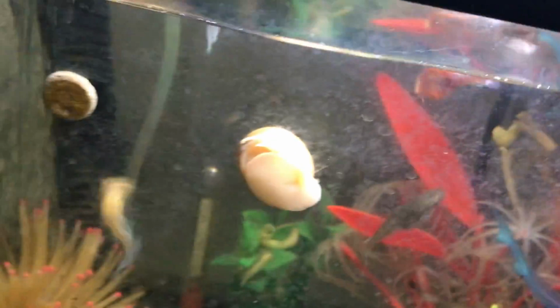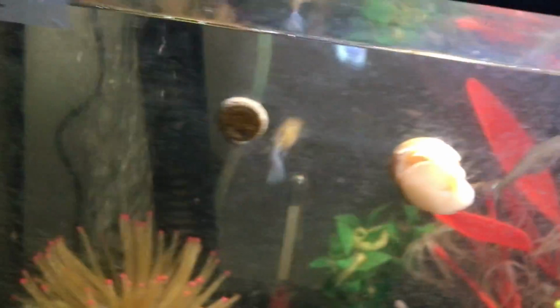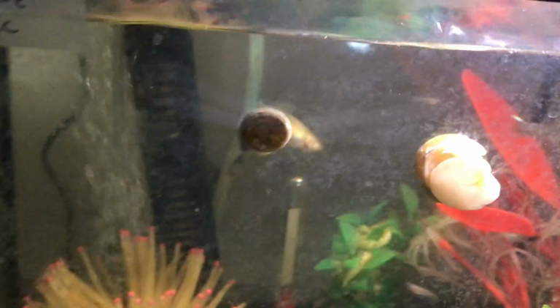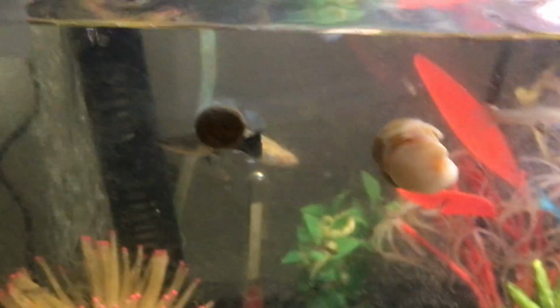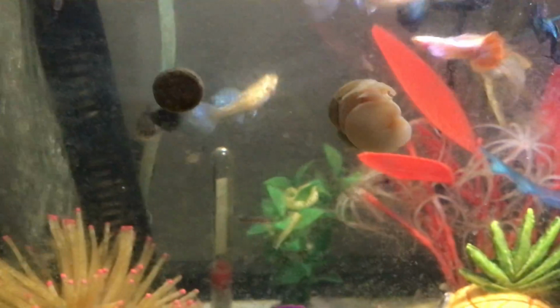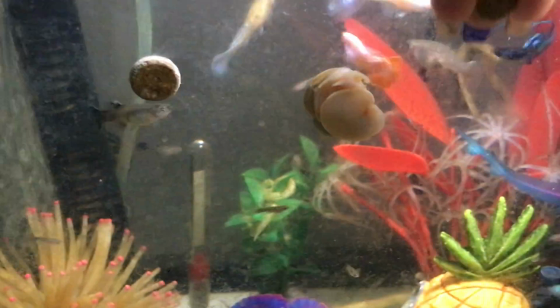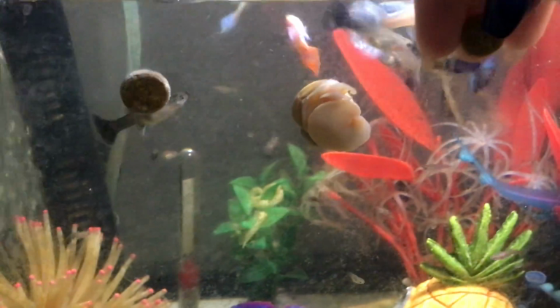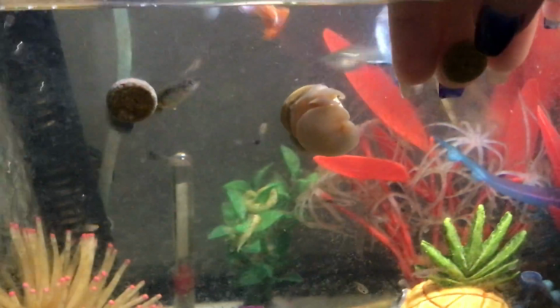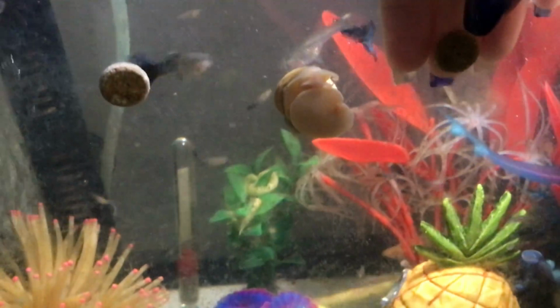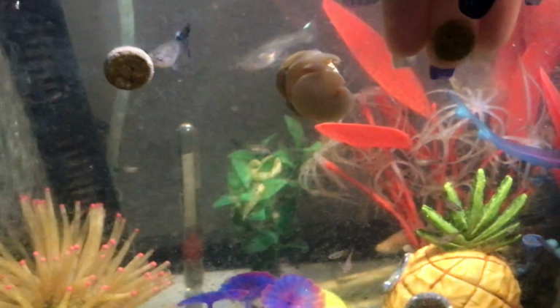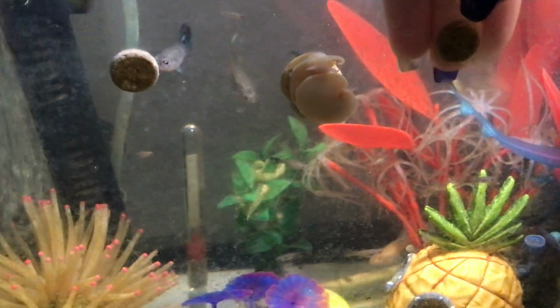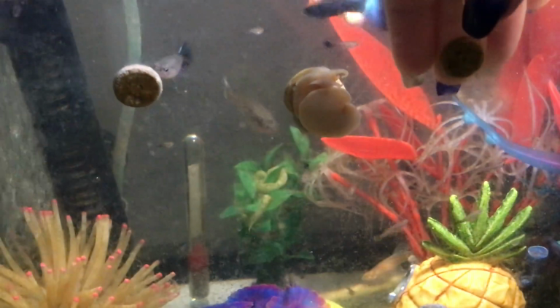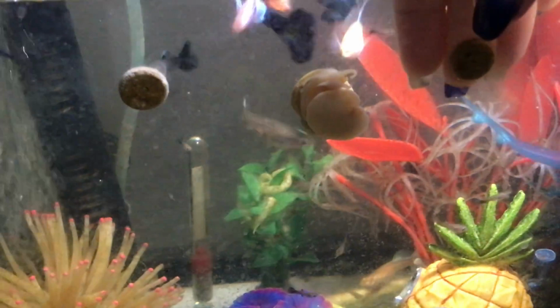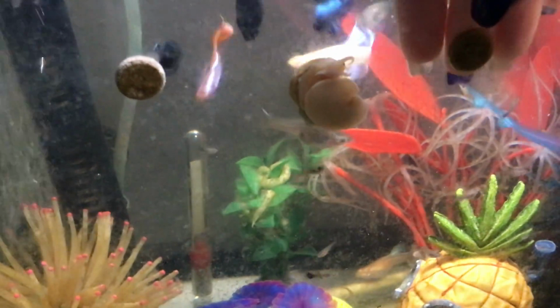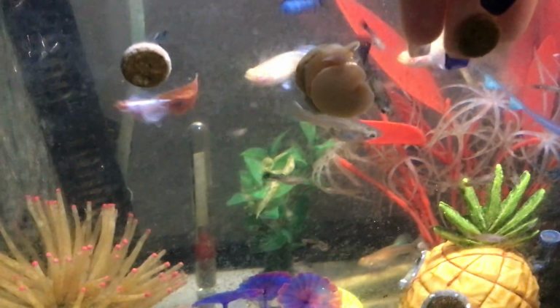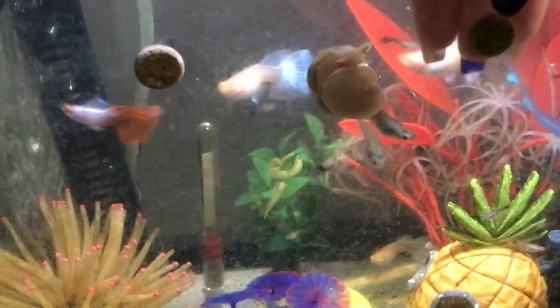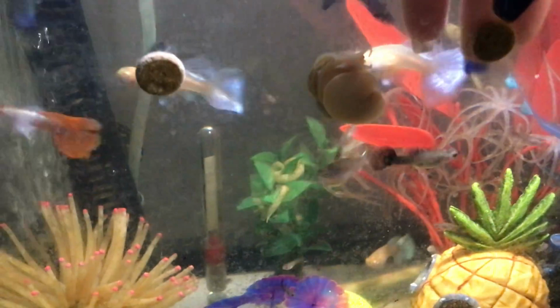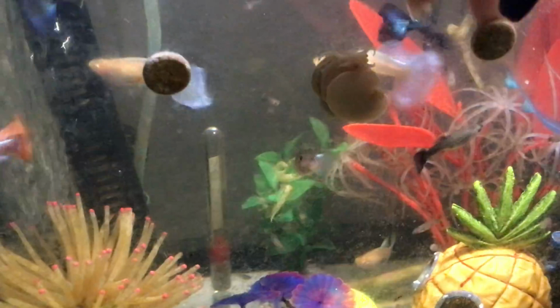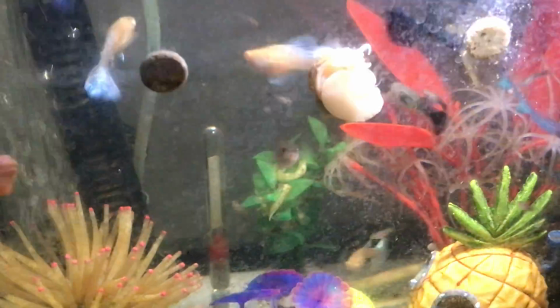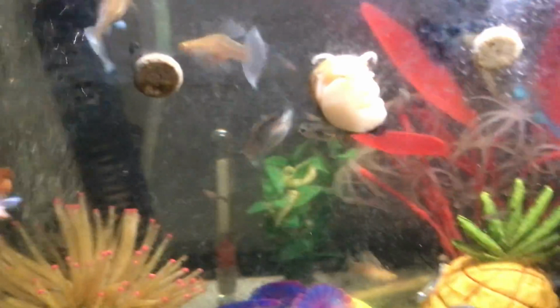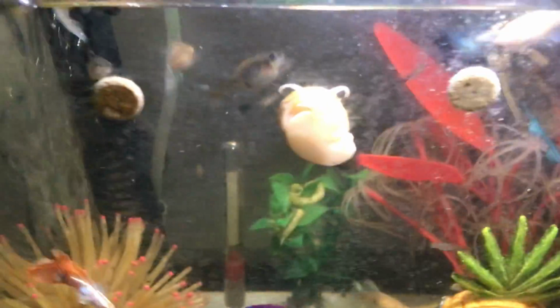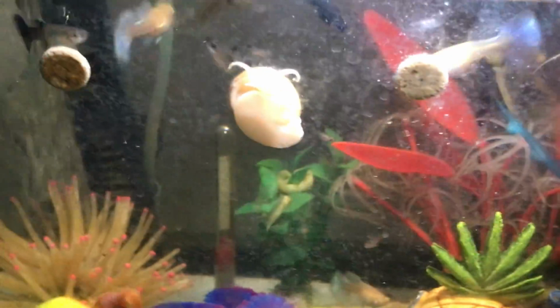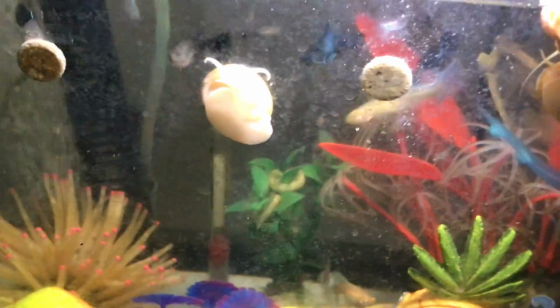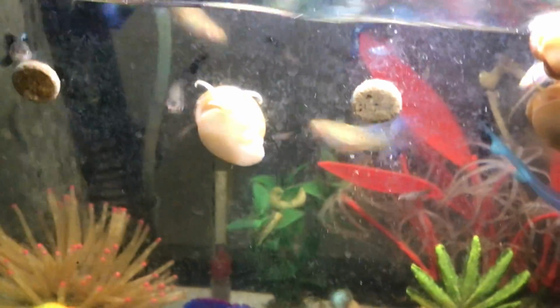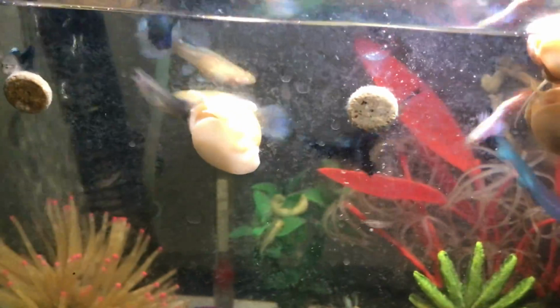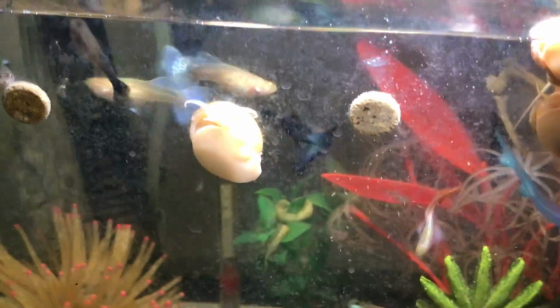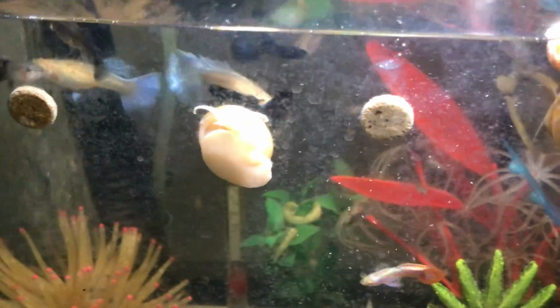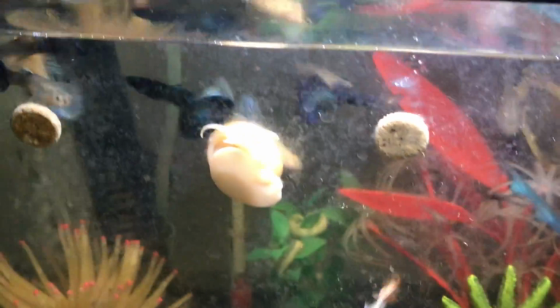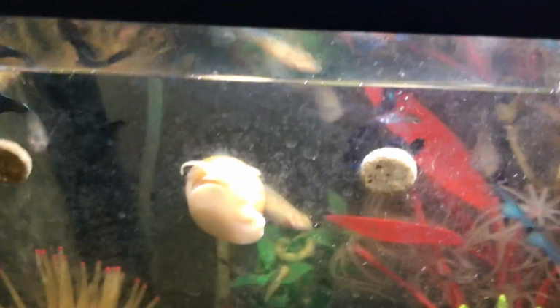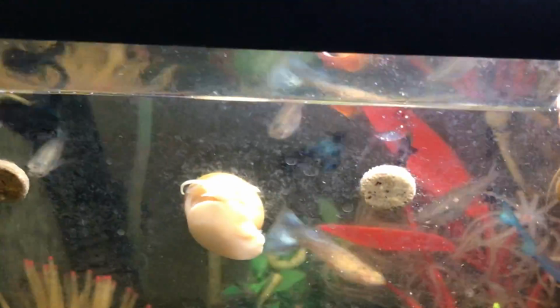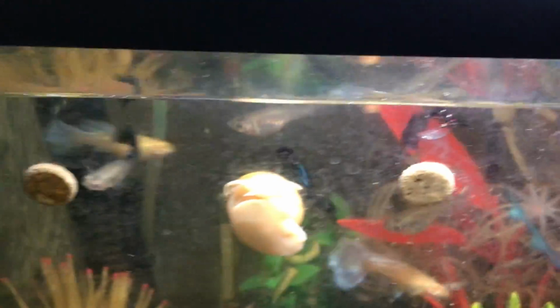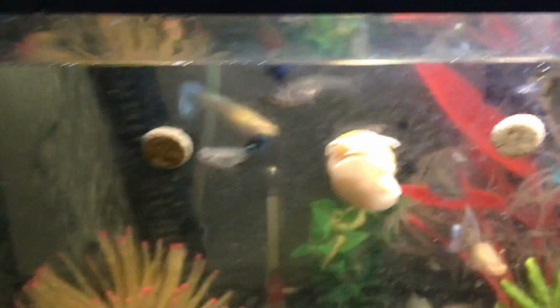Right now and then, when I stick my hand in the tank, I'll feel a little nip here and there. It kind of feels funny. The snails do like this stuff too.